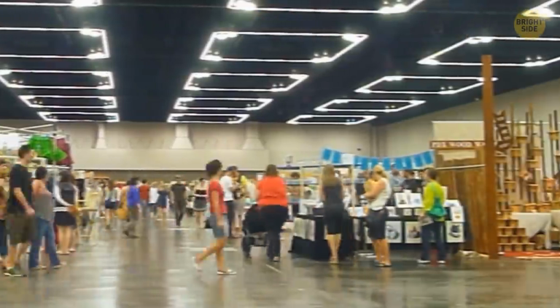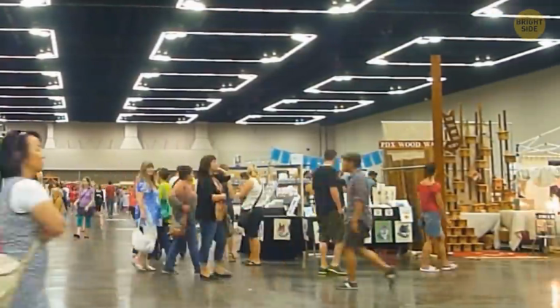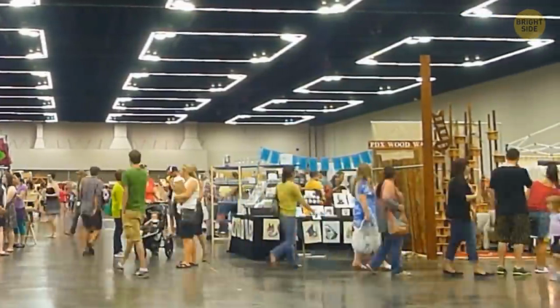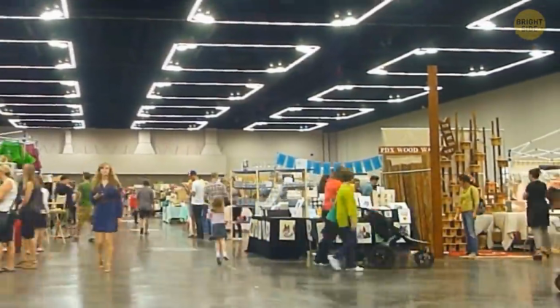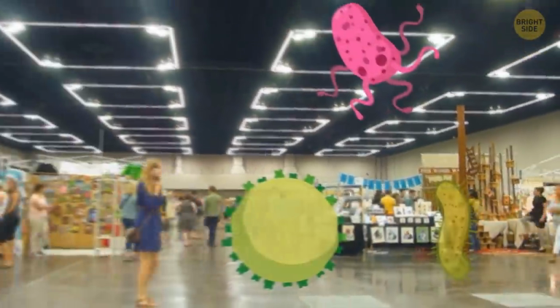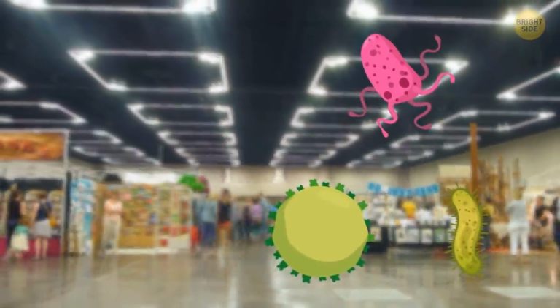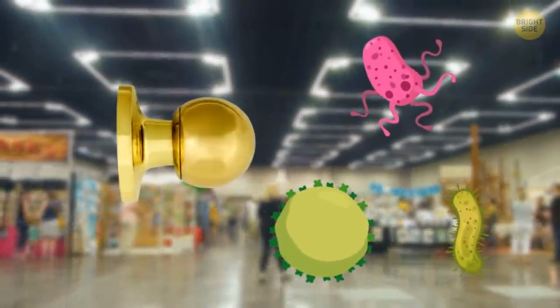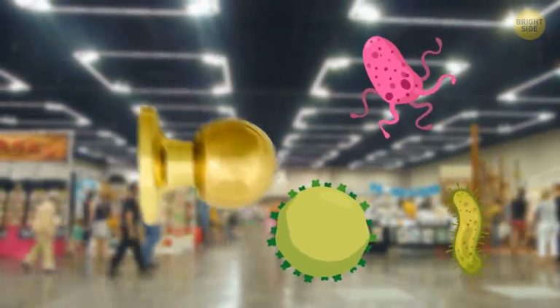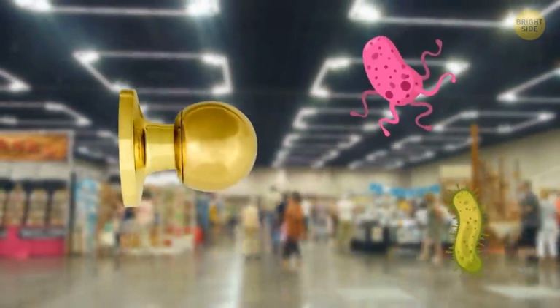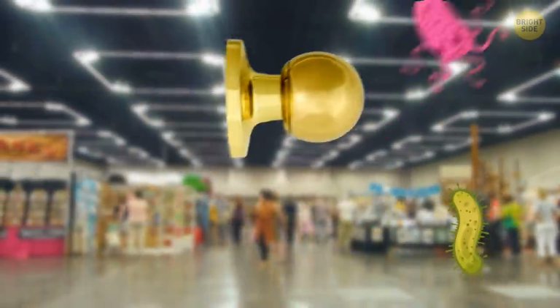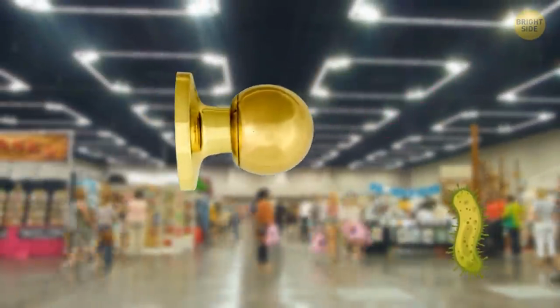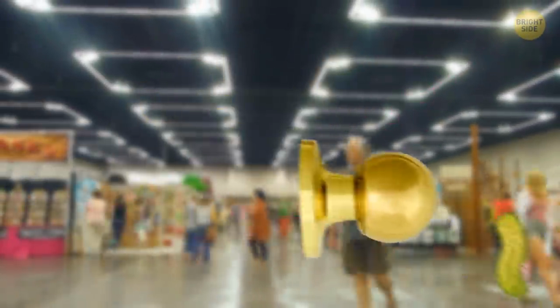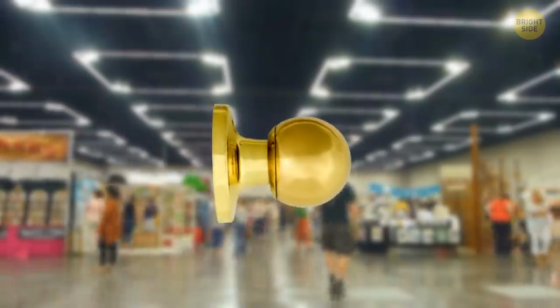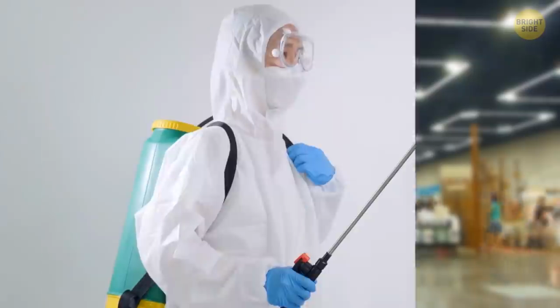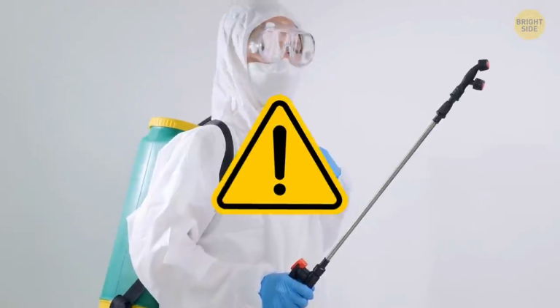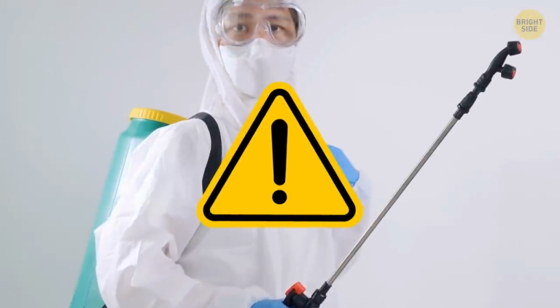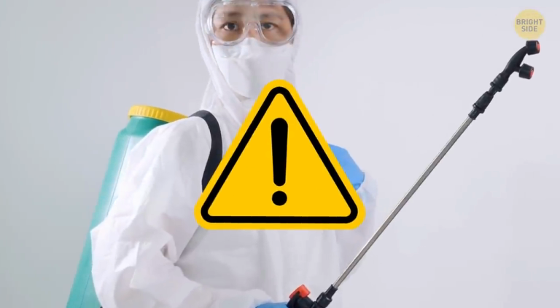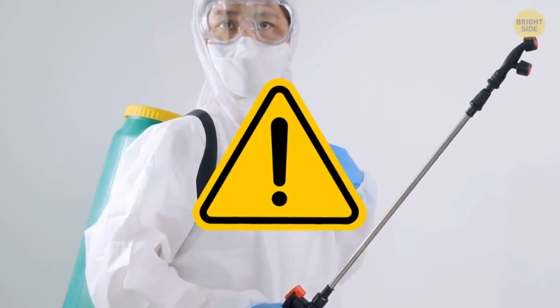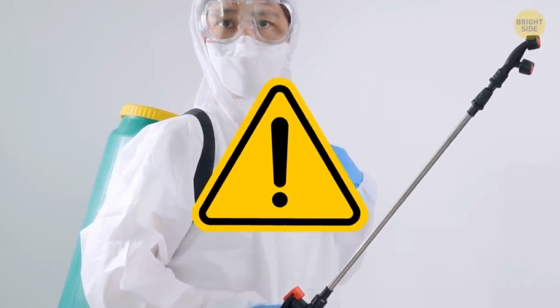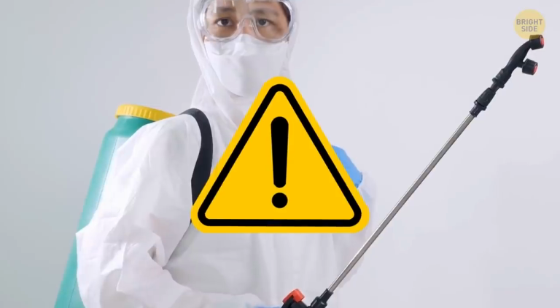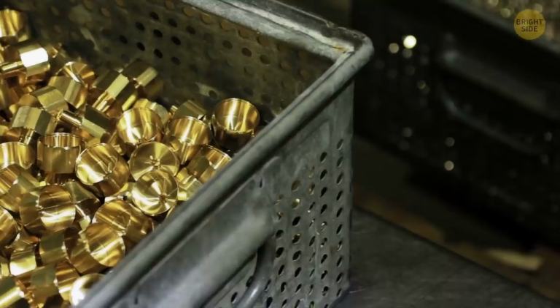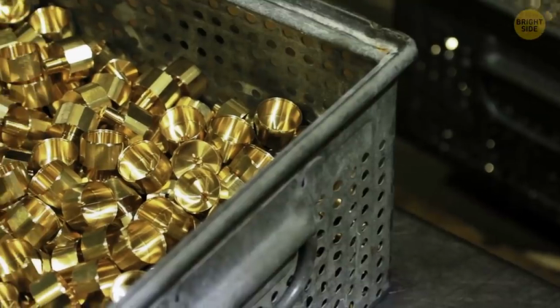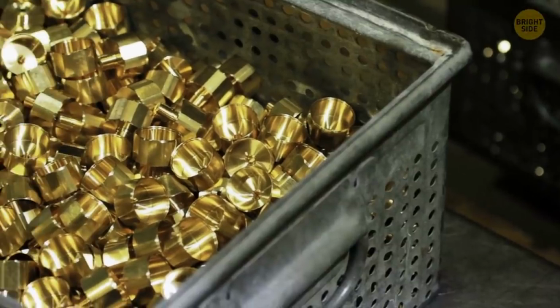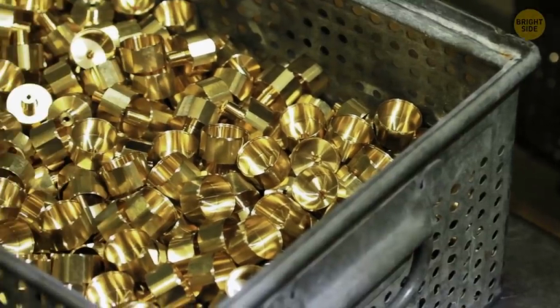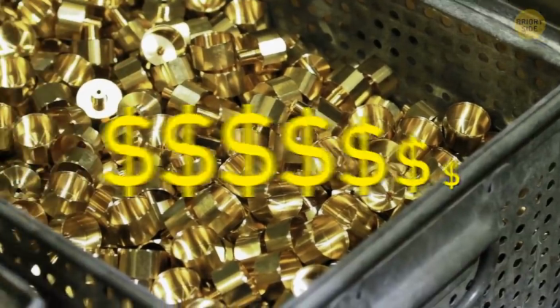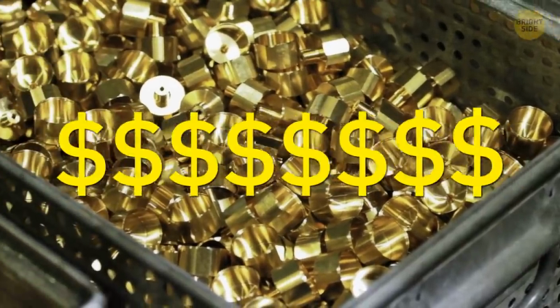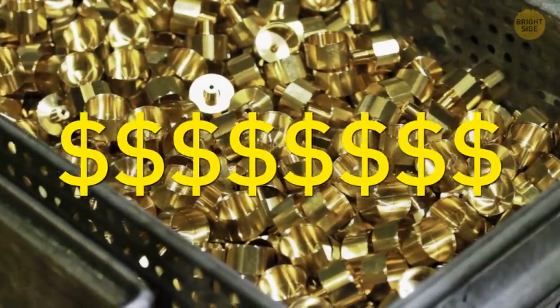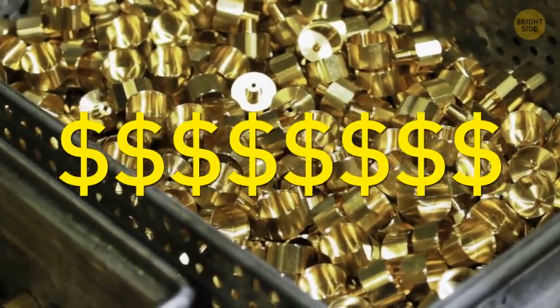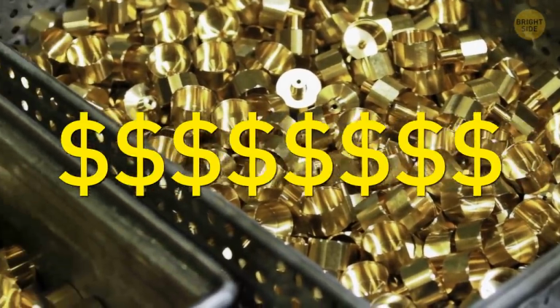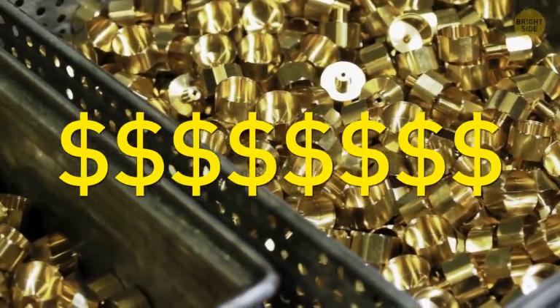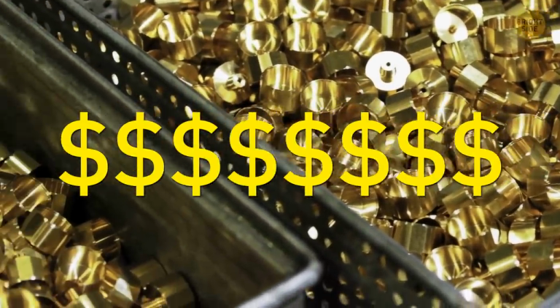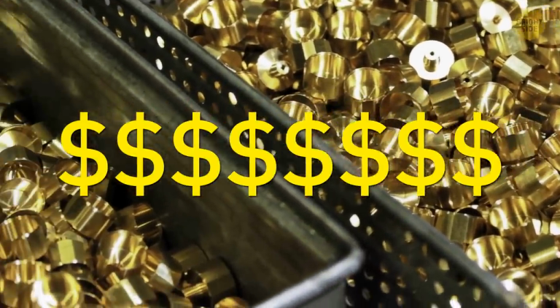In high-traffic areas, these brass knobs and handles are the perfect way to get rid of nasty germs without having to use harsh chemicals all the time. The only downside is that brass is a lot more expensive than other metals, which might be why it's hardly used for this anymore.